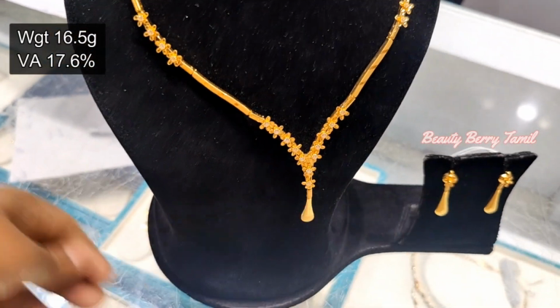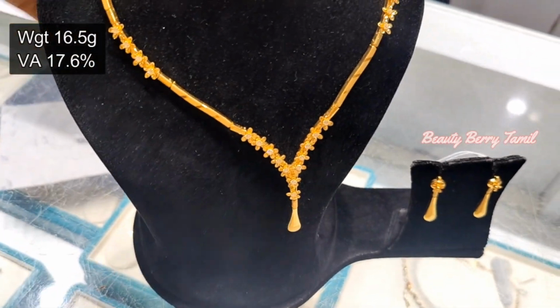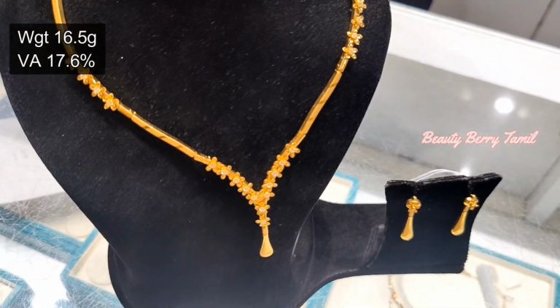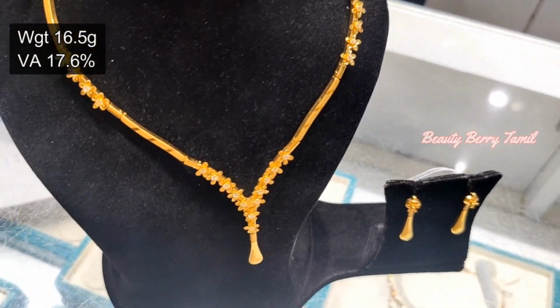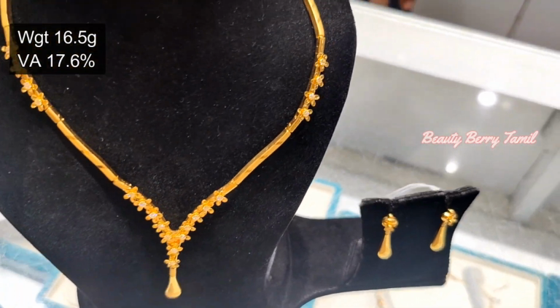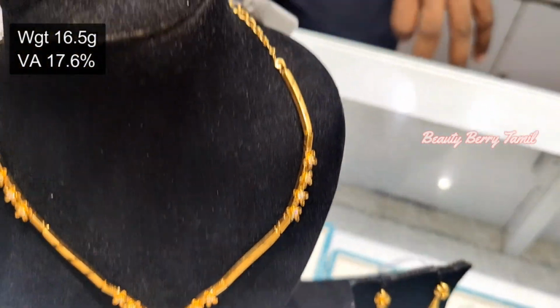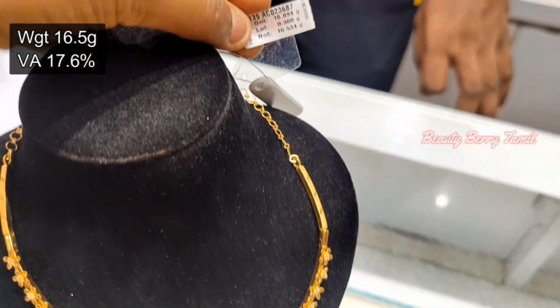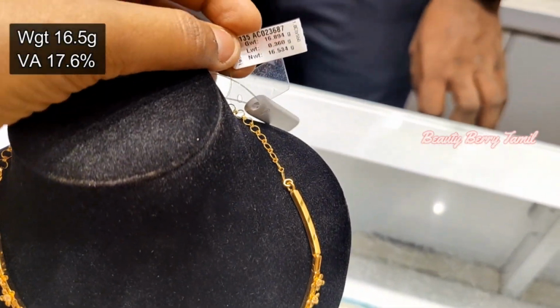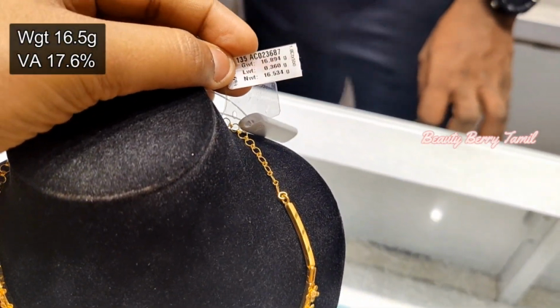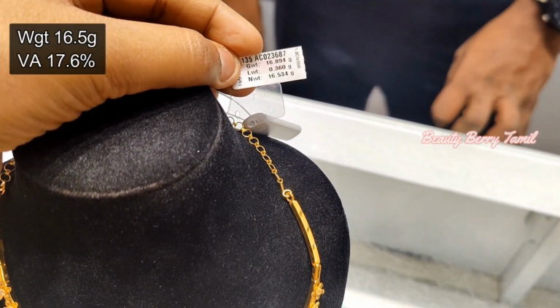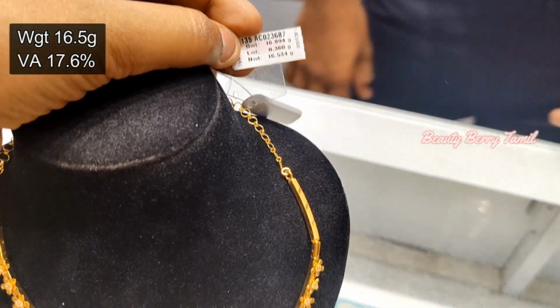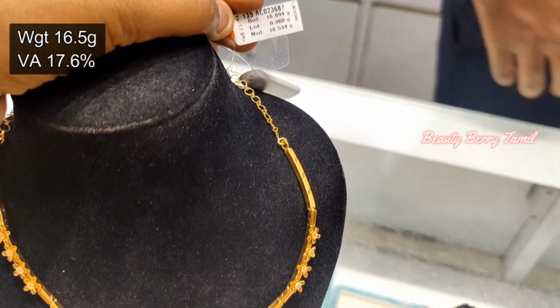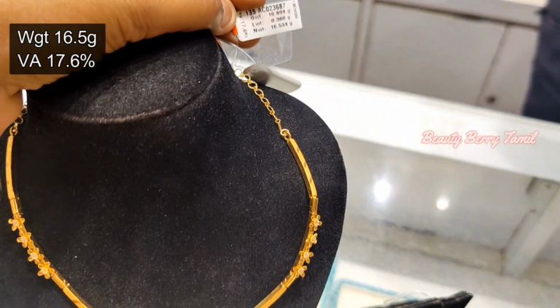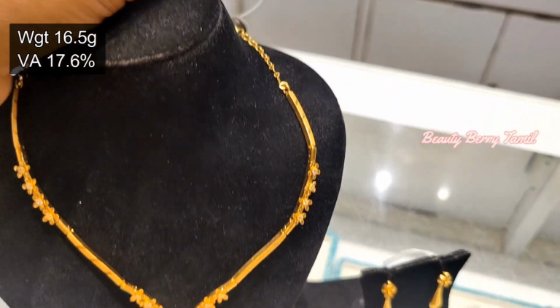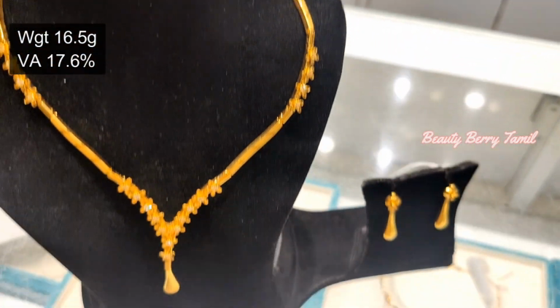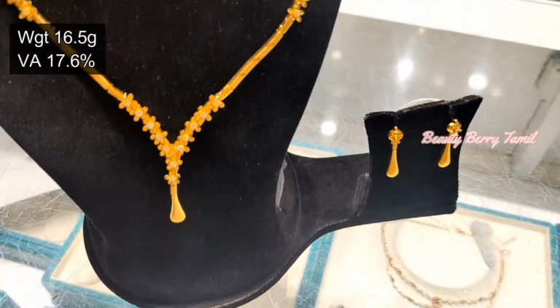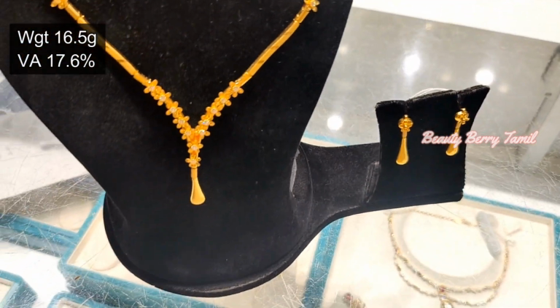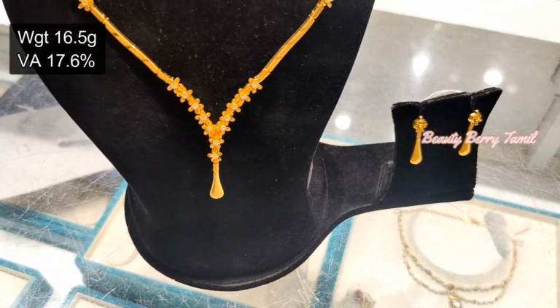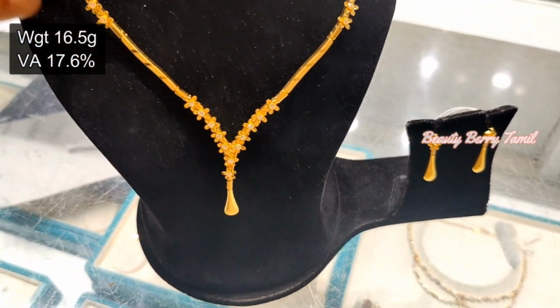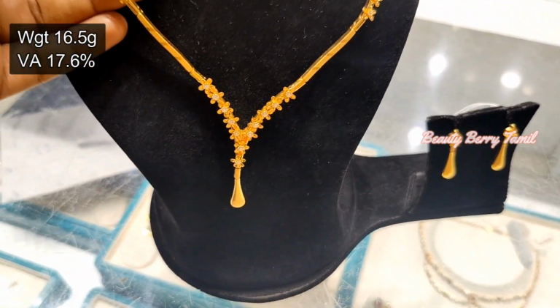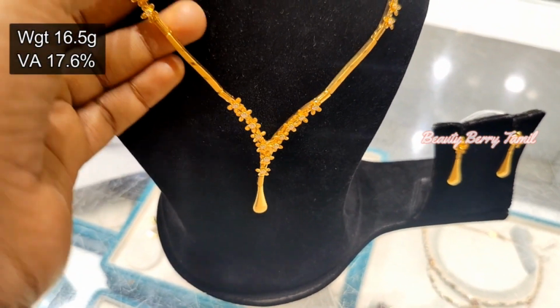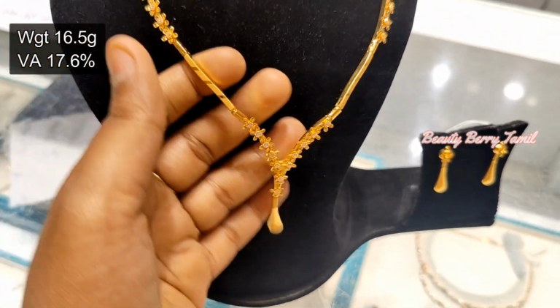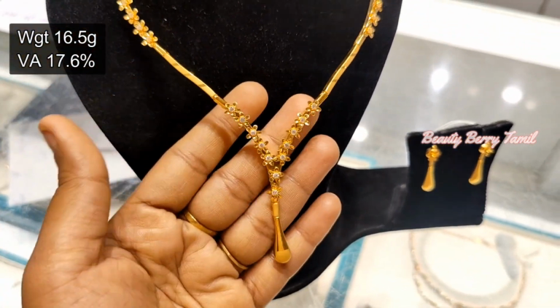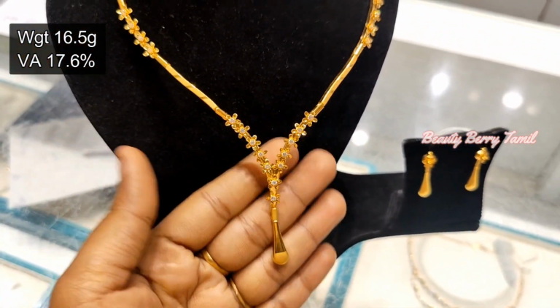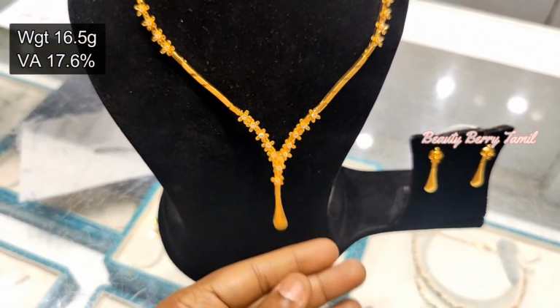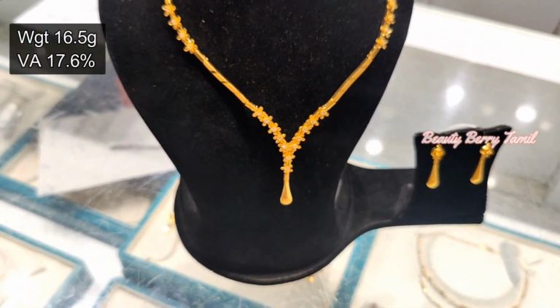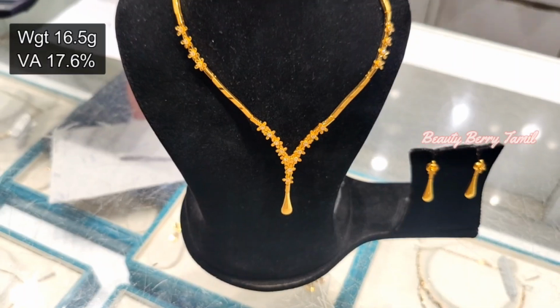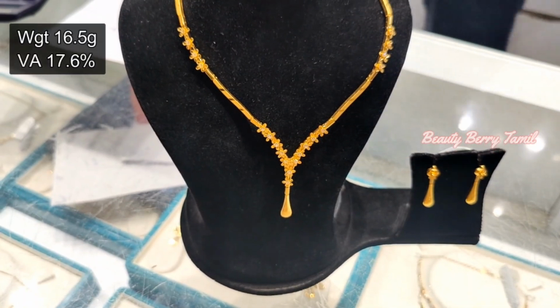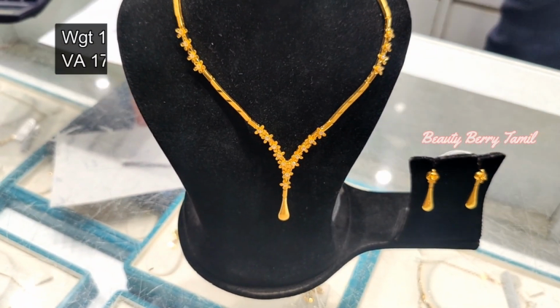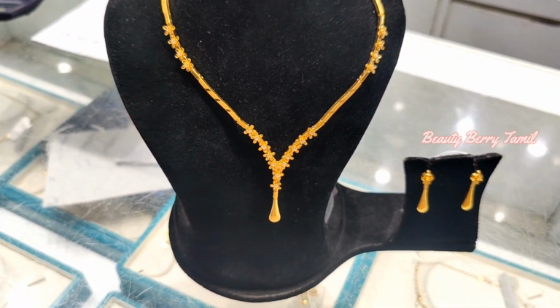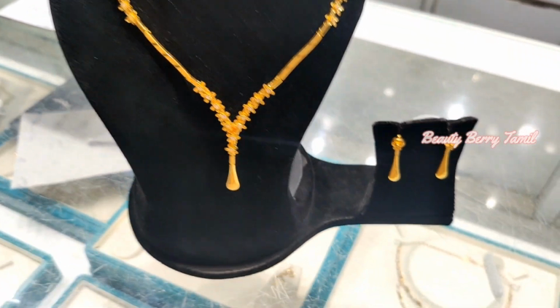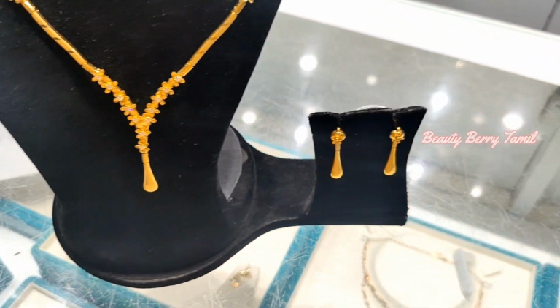All of these are very fancy and trendy. If you want to see this necklace, you will see the weight. The earrings are 4.5 grams and you can match the same.